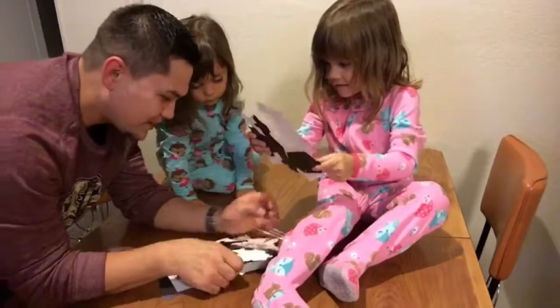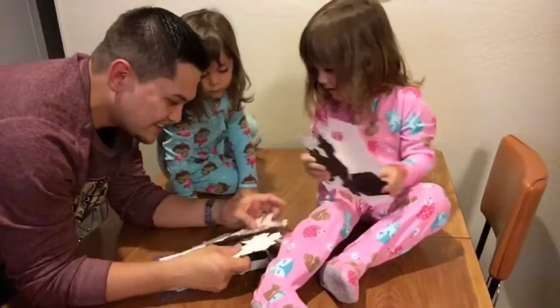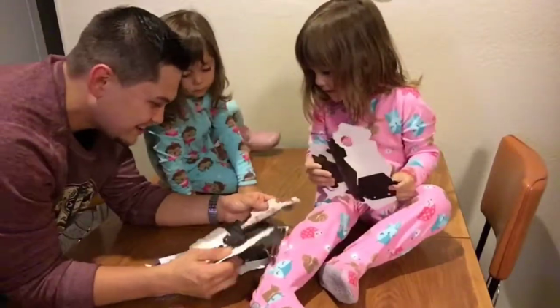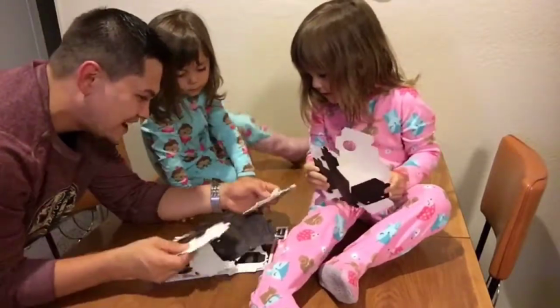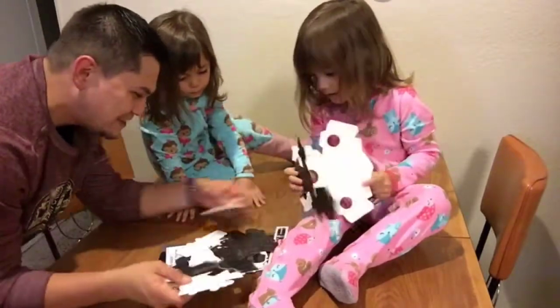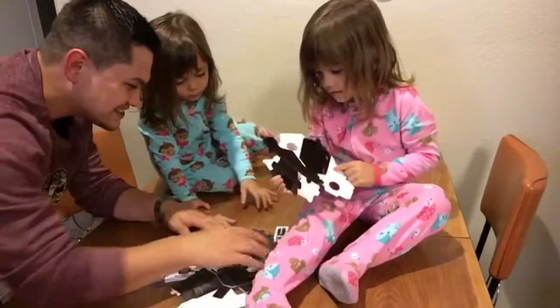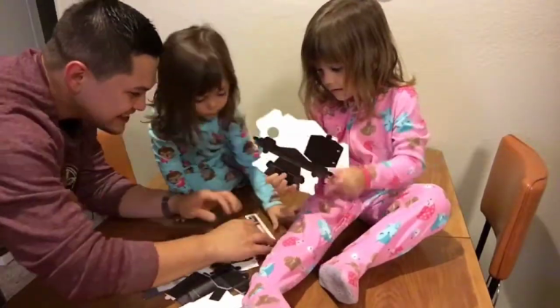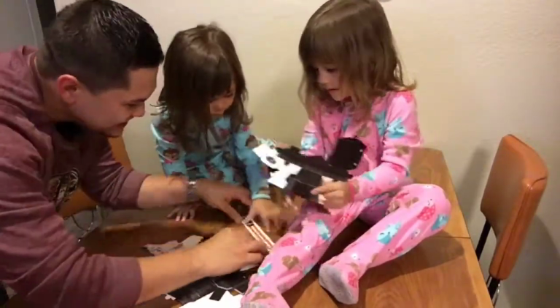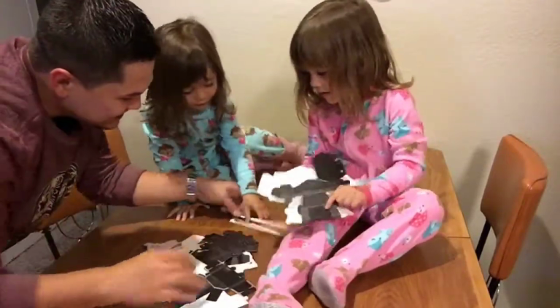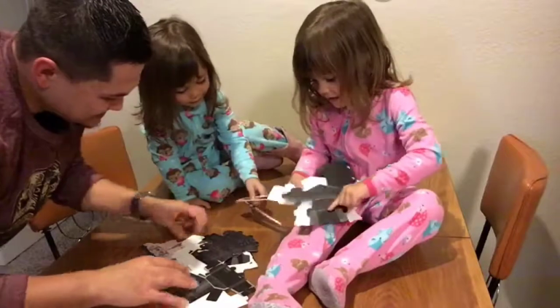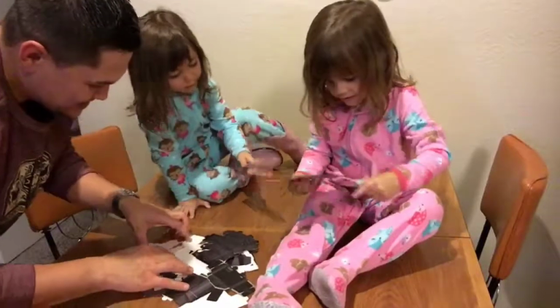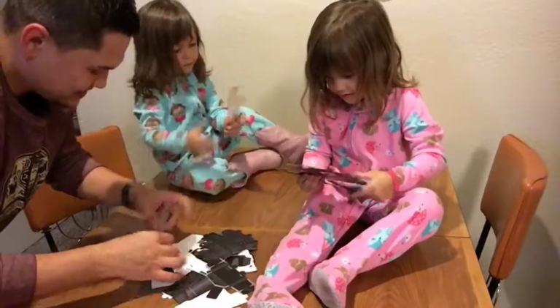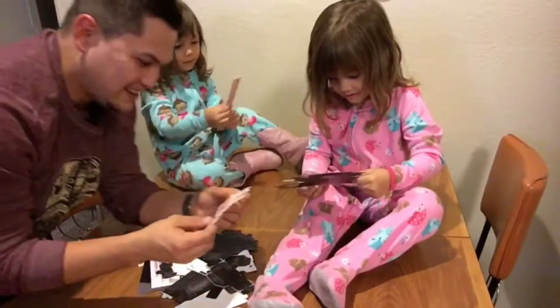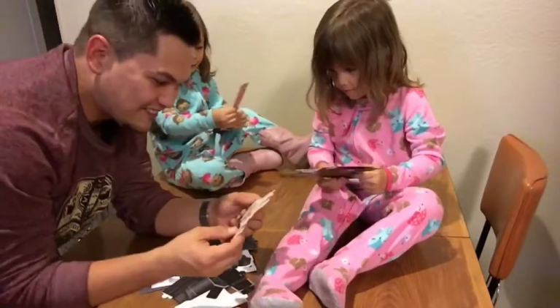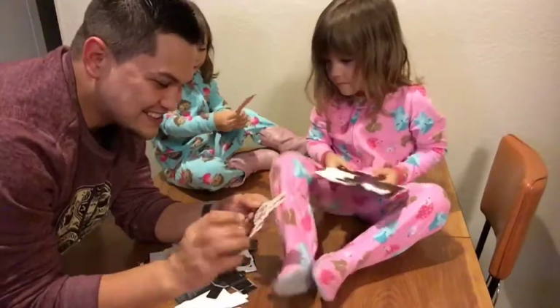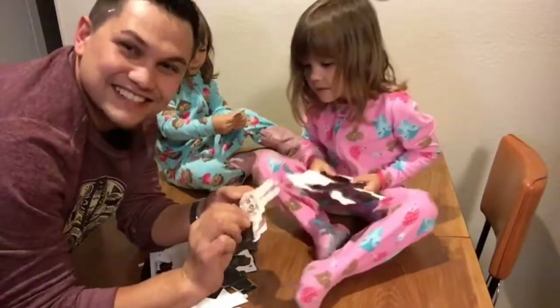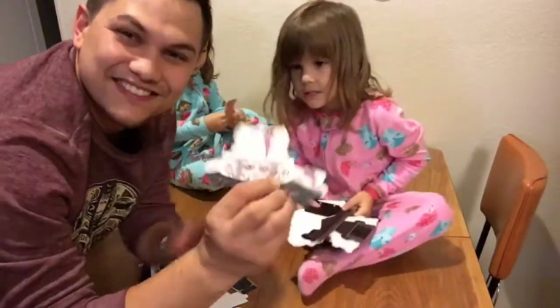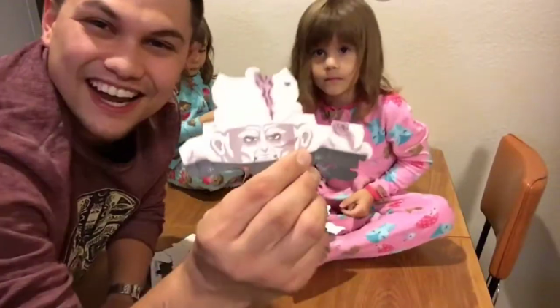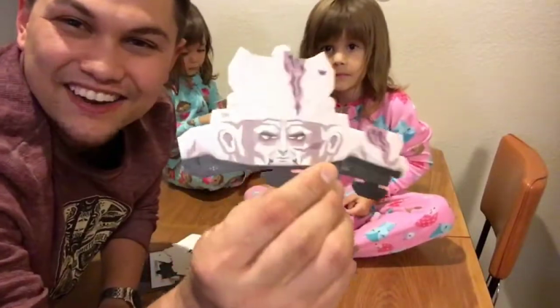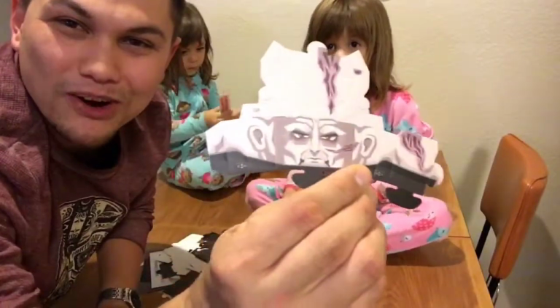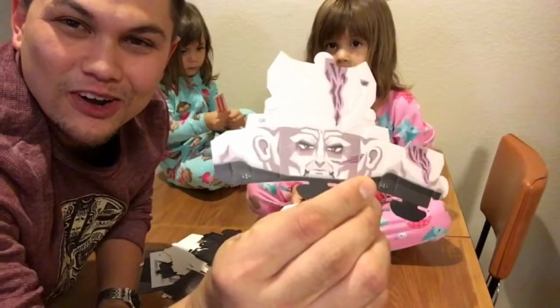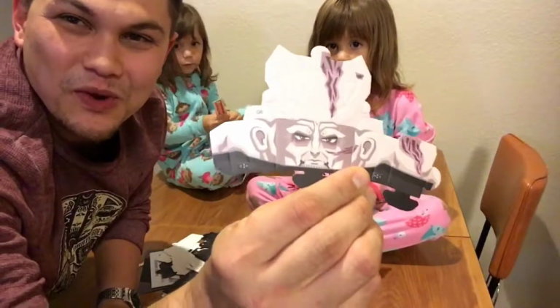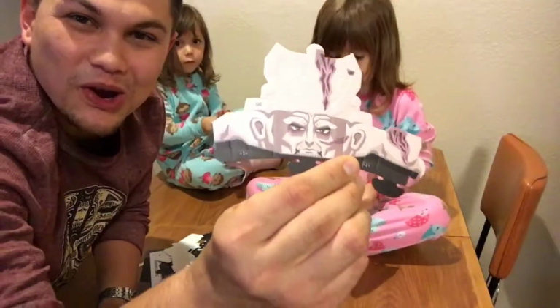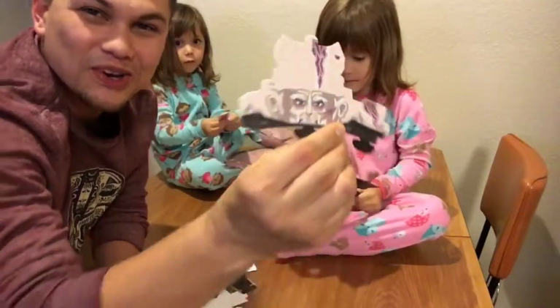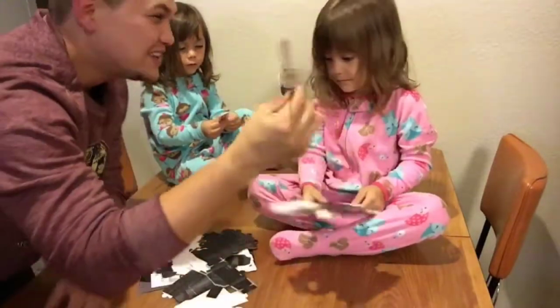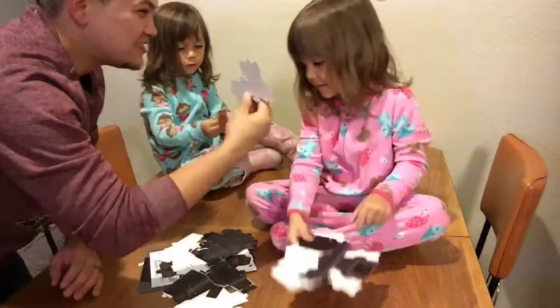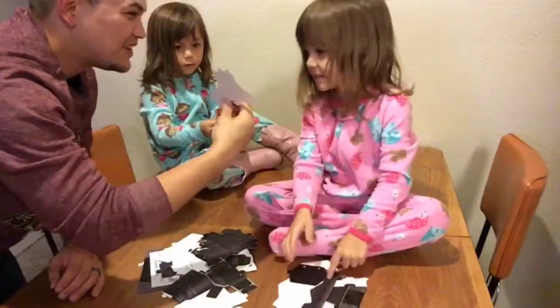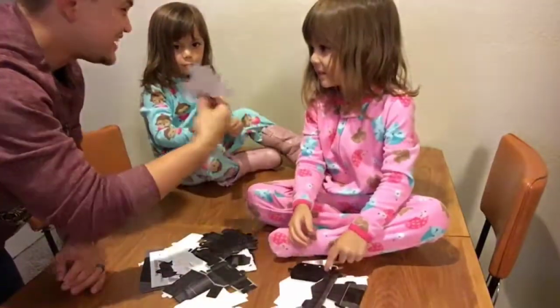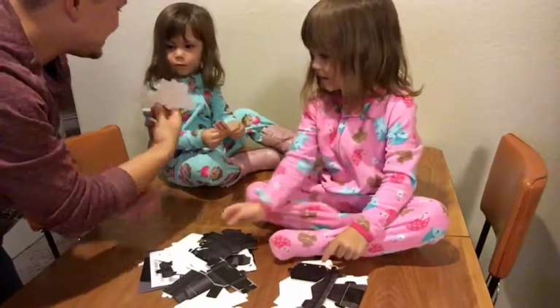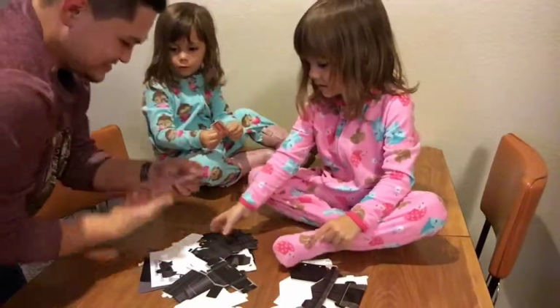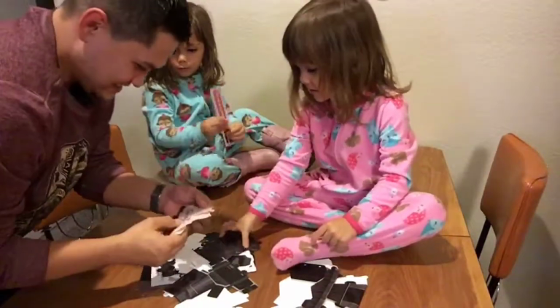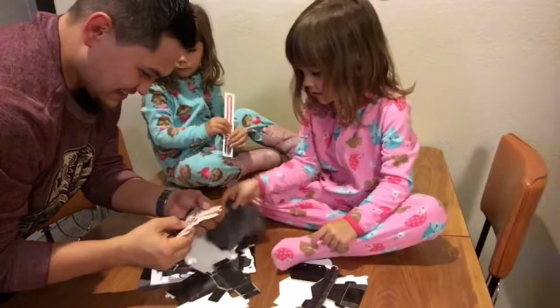Look at all these Vader pieces. Look AJ — lightsaber. Man, this is crazy. It's even got Anakin all burned up. No way. Look — burned up Anakin. Awesome.